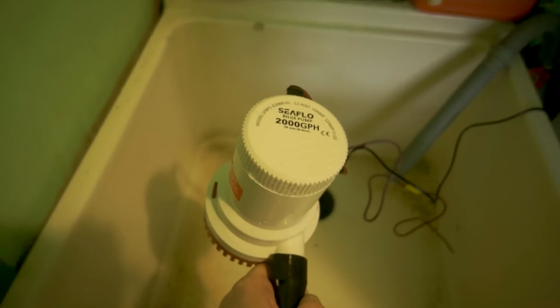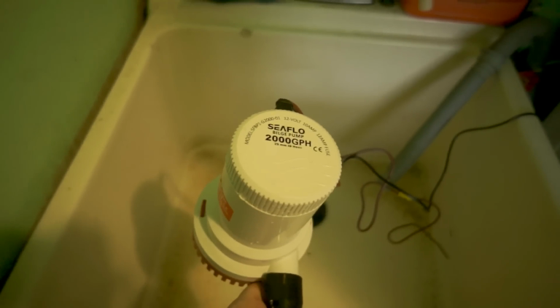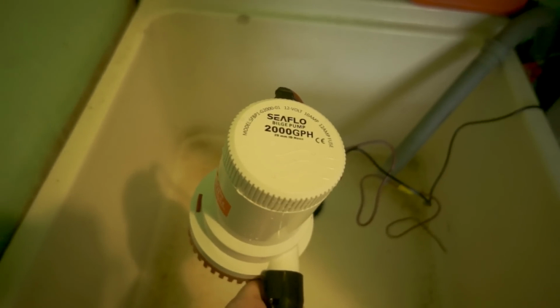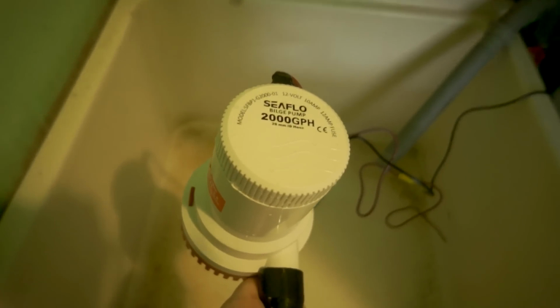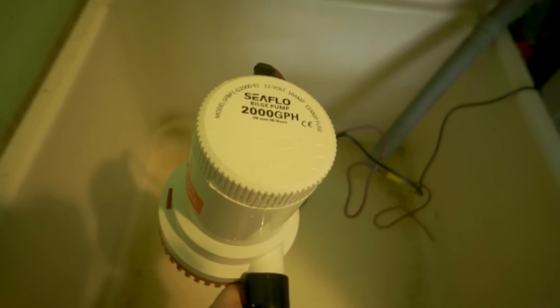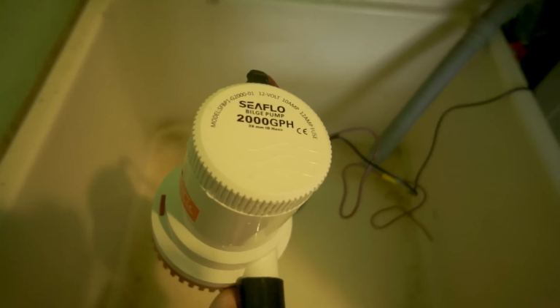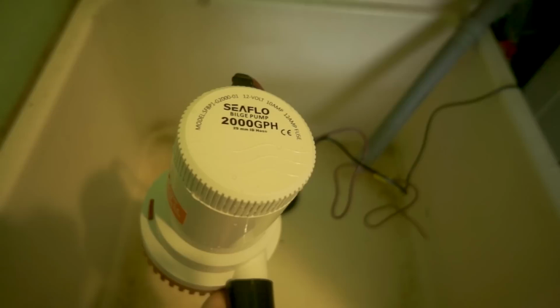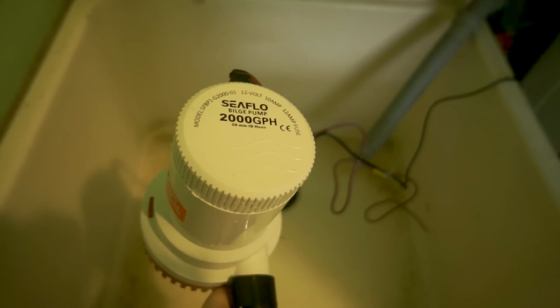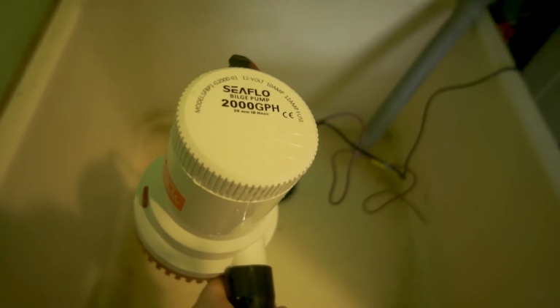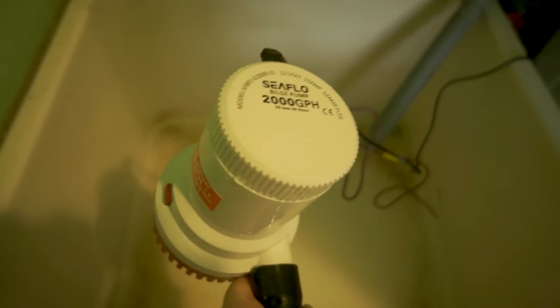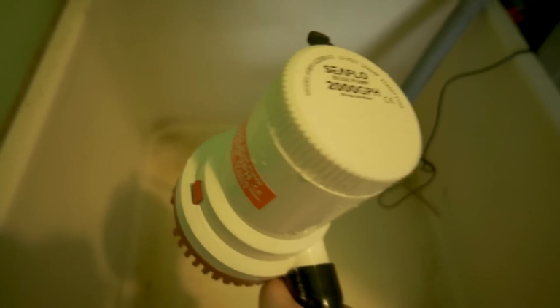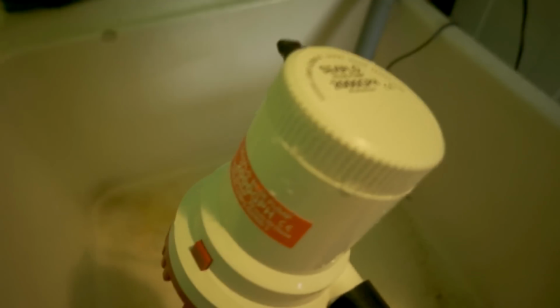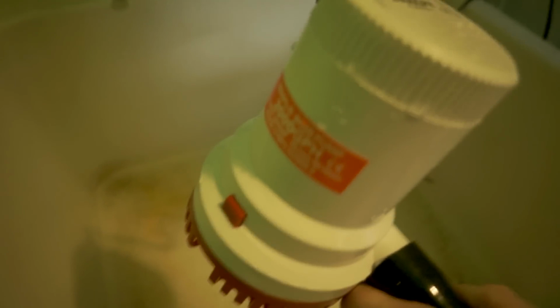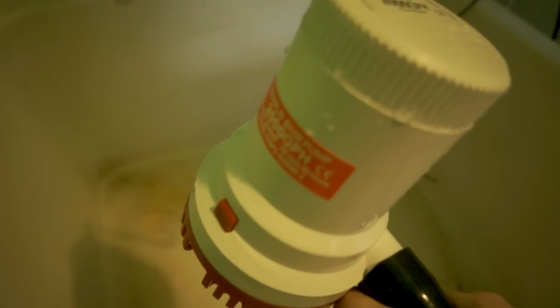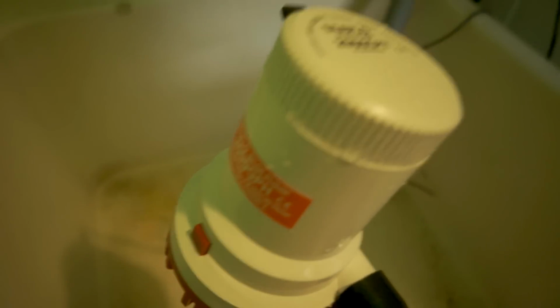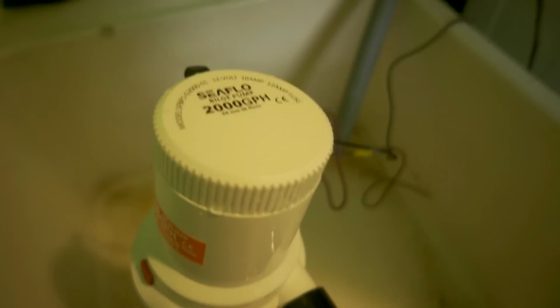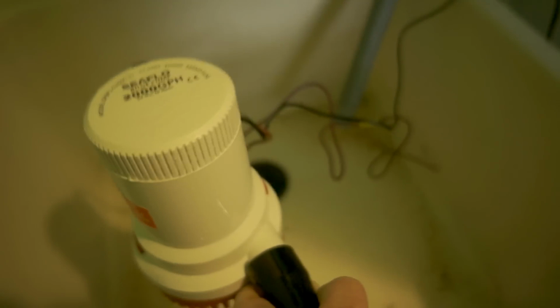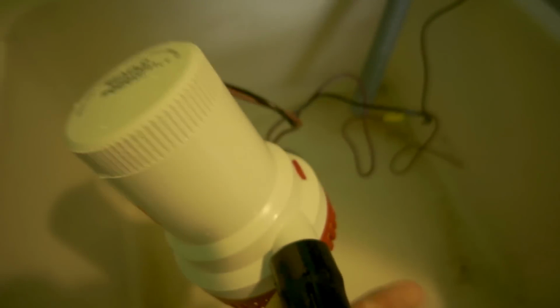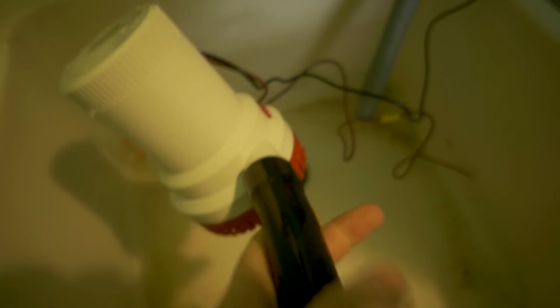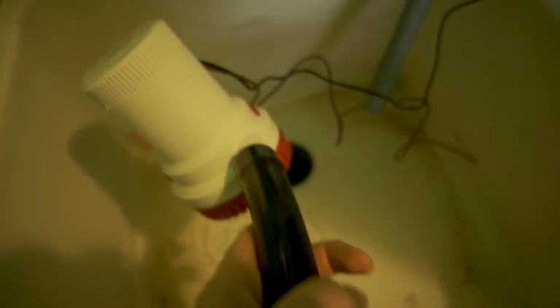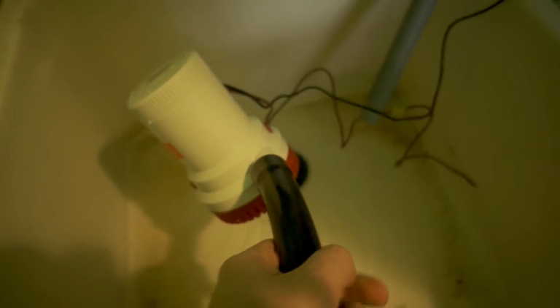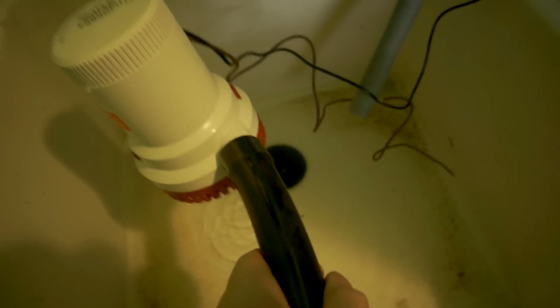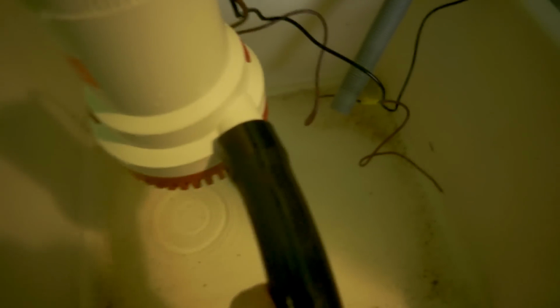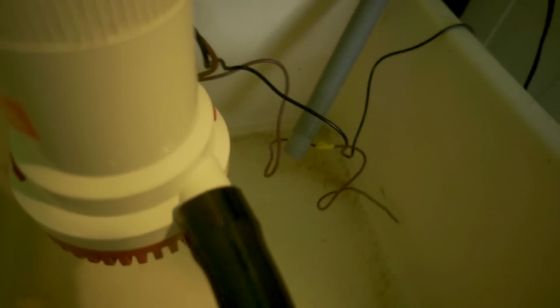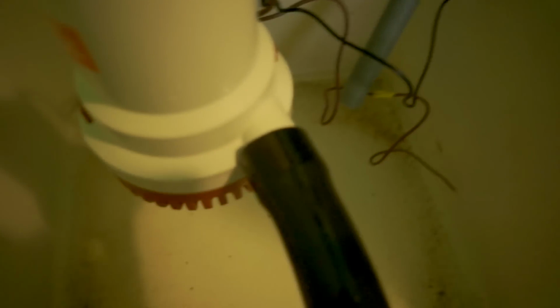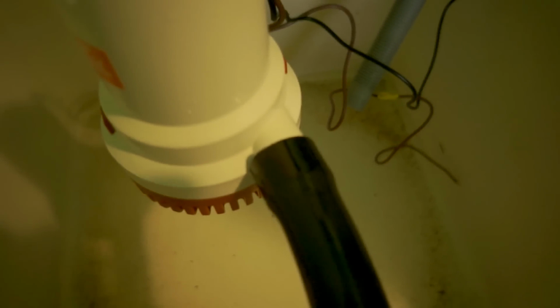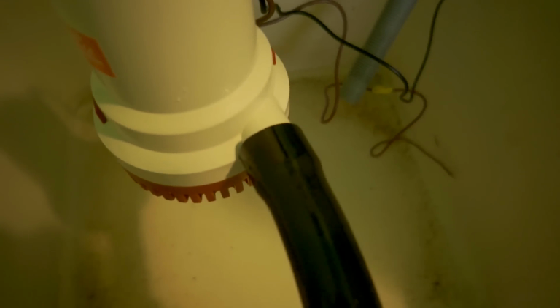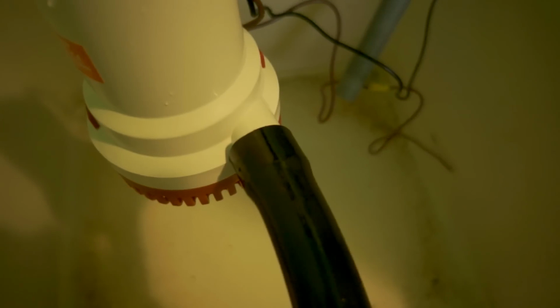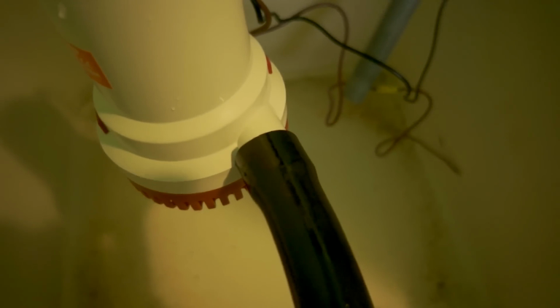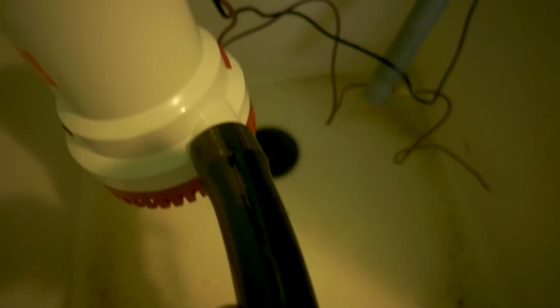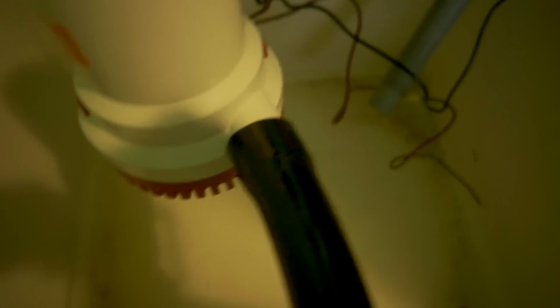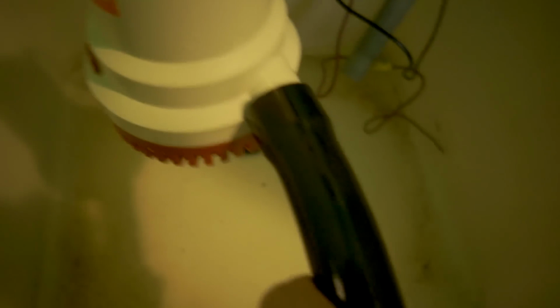We're about to test the Seaflow 2,000-gallon-per-hour bilge pump — basically a Rule knock-off, from my understanding. I've got this one-inch hose that I used a heat gun on to expand the tubing and press it on, because it's a one-and-one-eighth inch discharge.